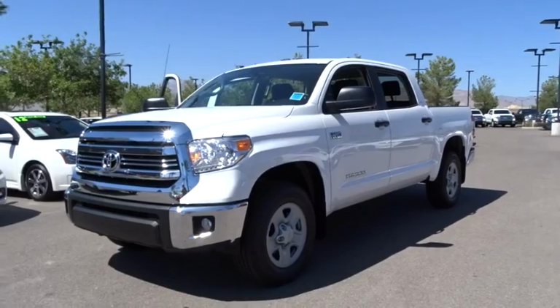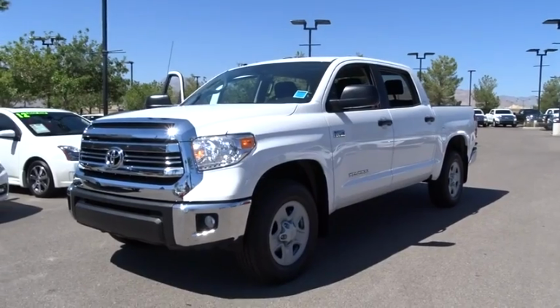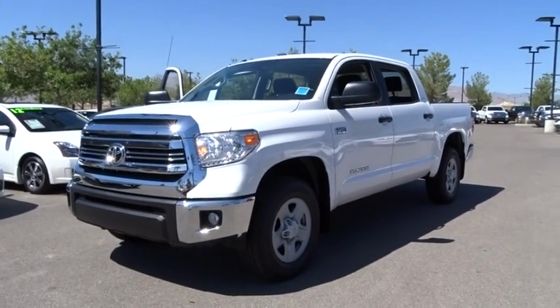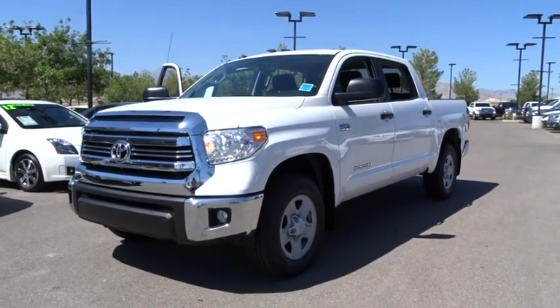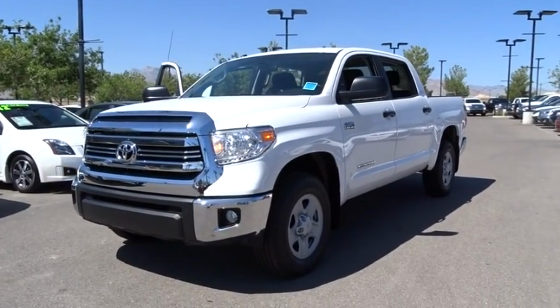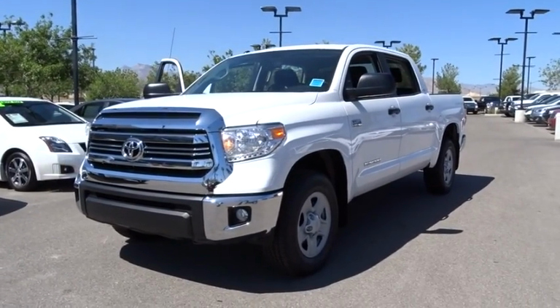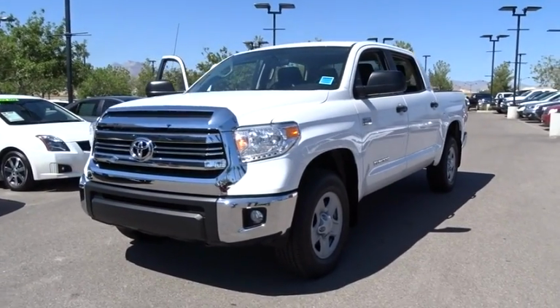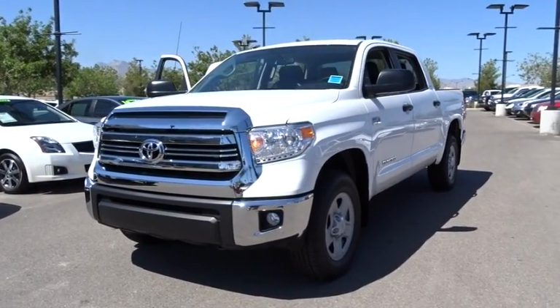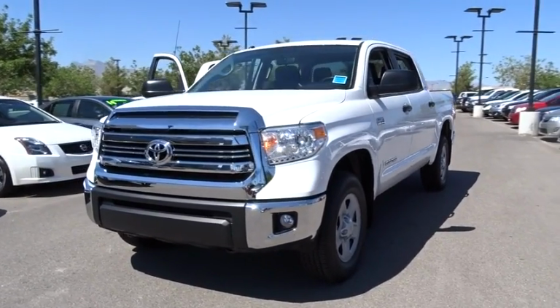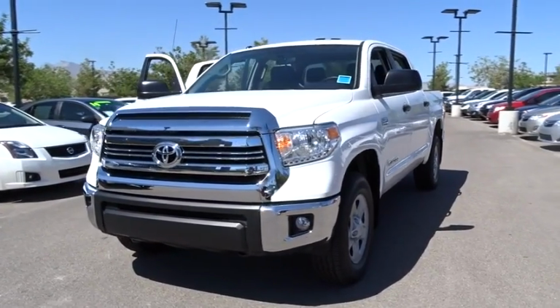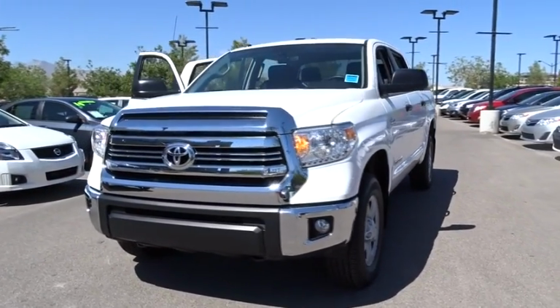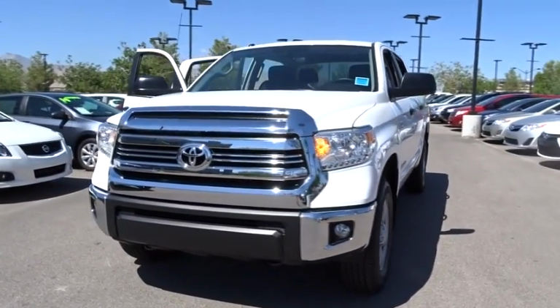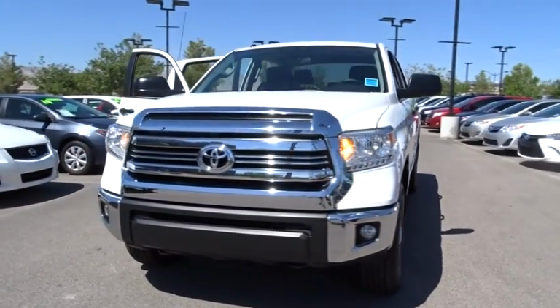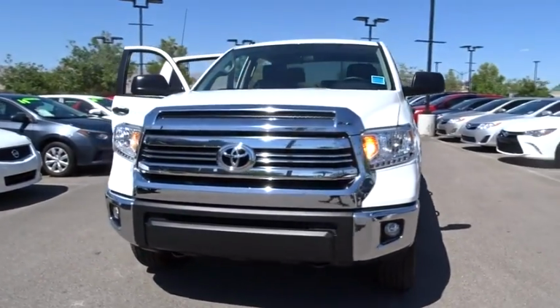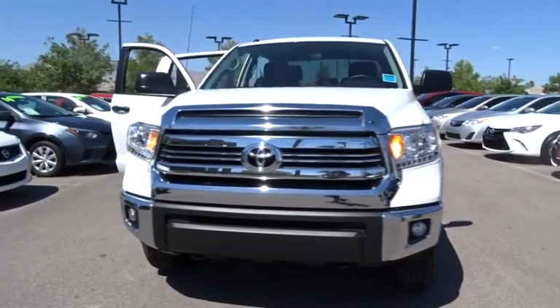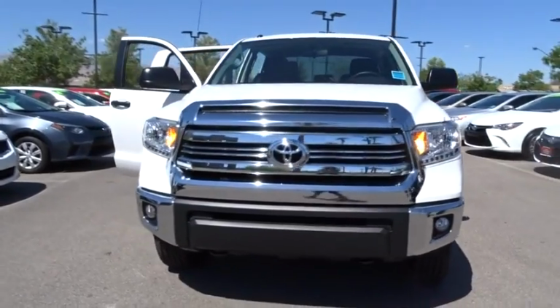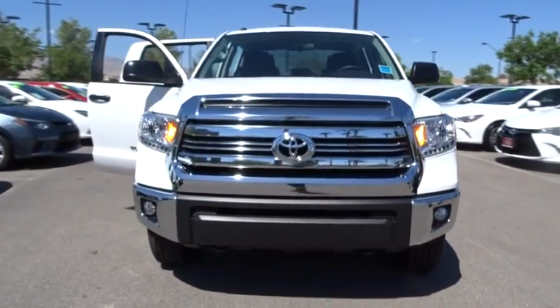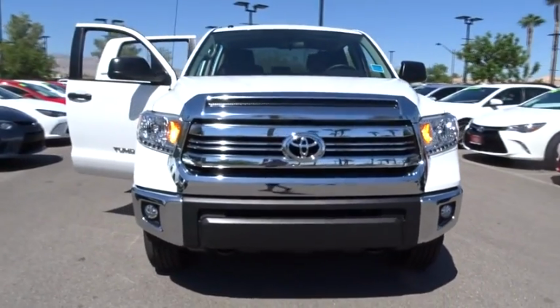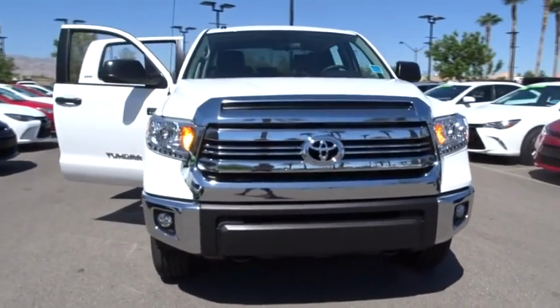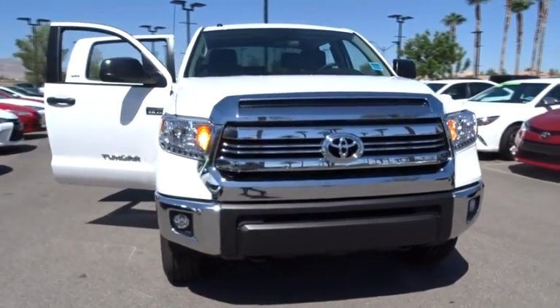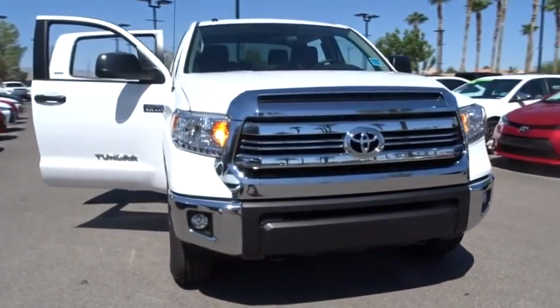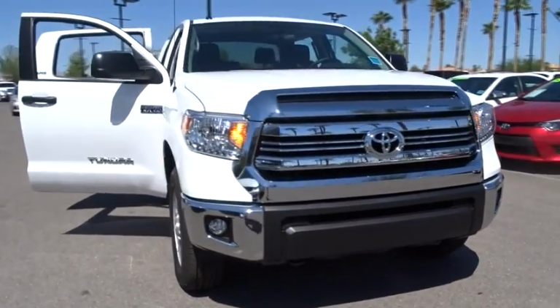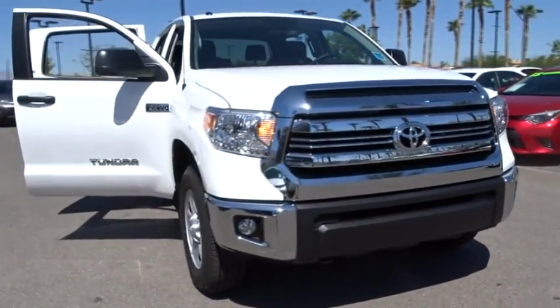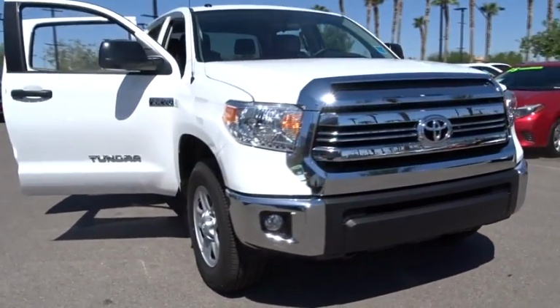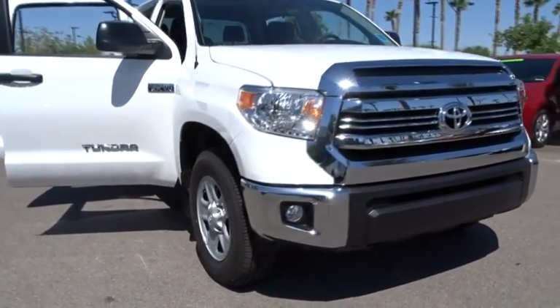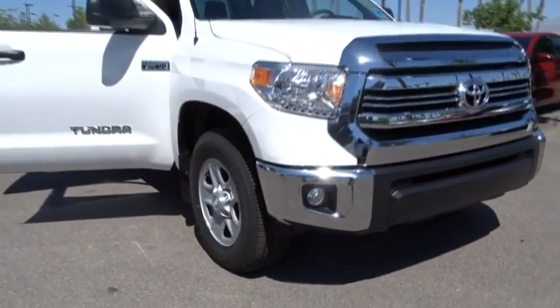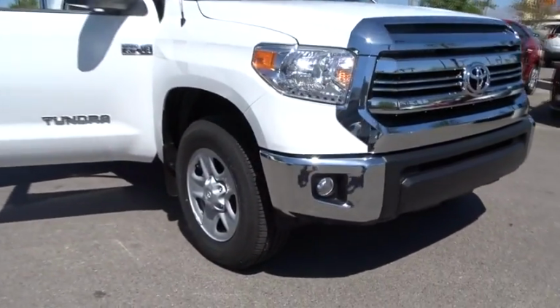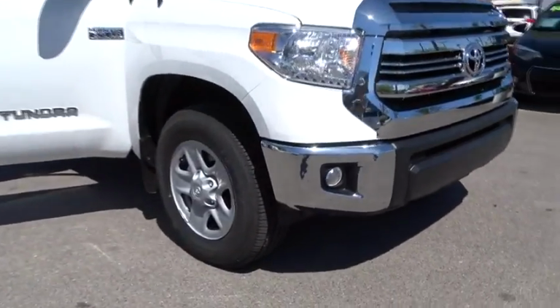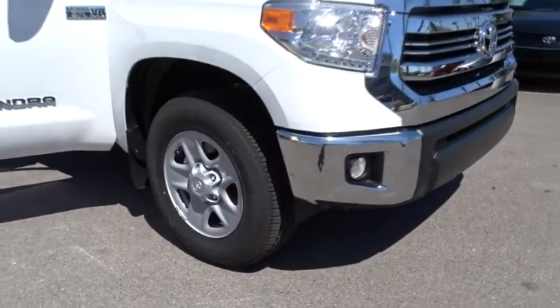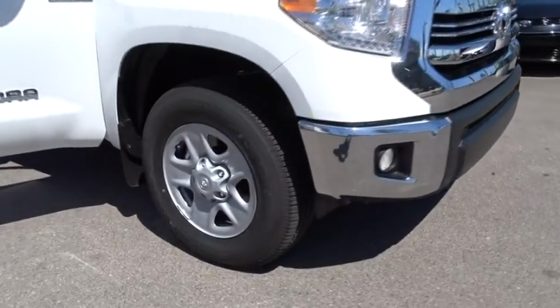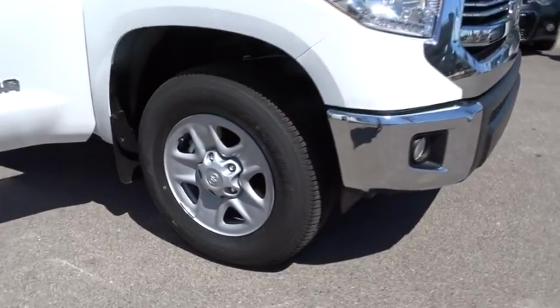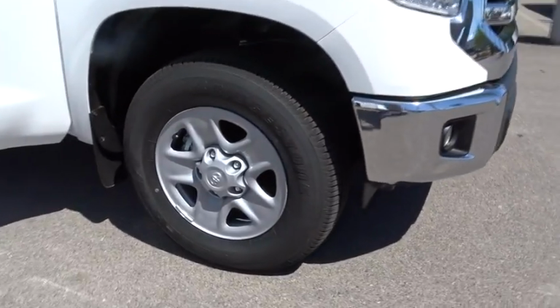The 2016 Toyota Tundra has a number of unique features useful for those using it as a work truck, including extra-large door handles, a deck rail system, and an integrated tow hitch.